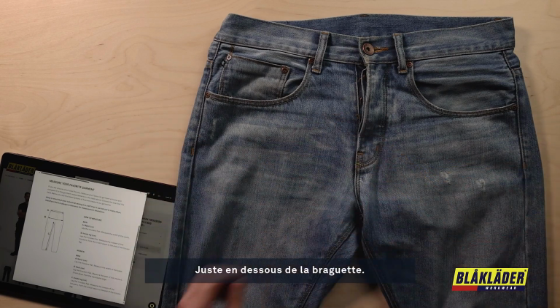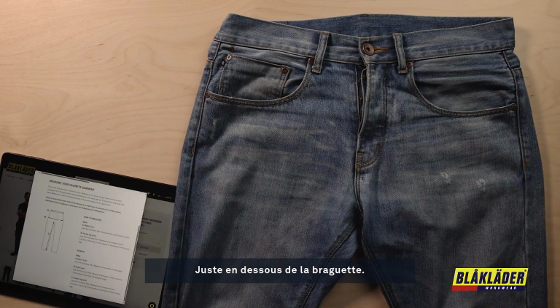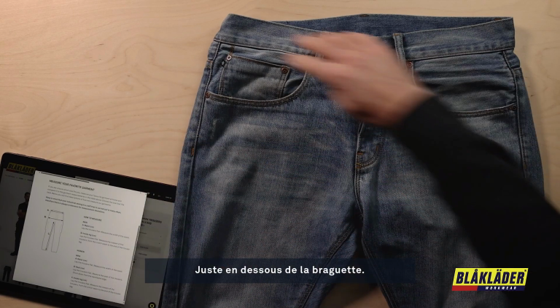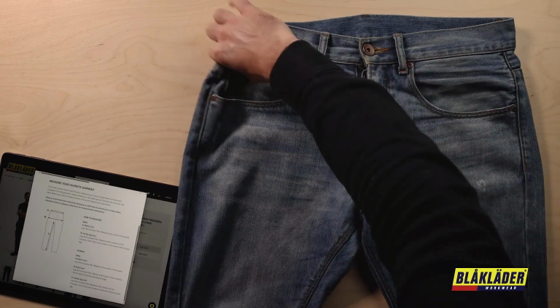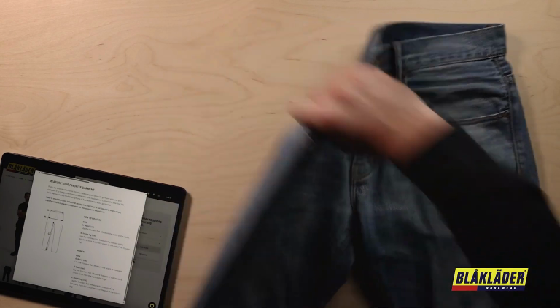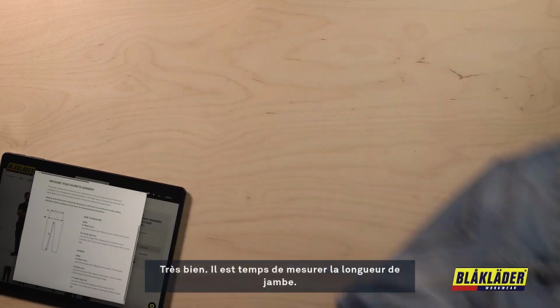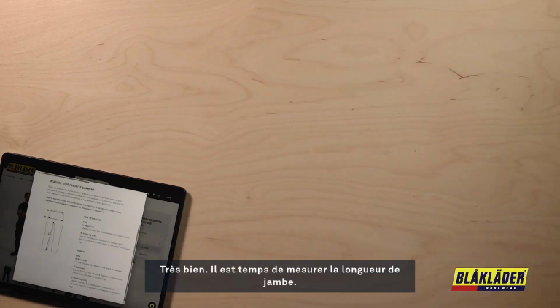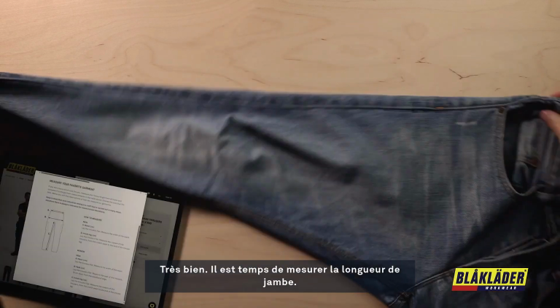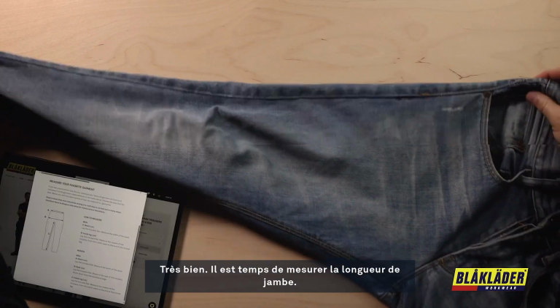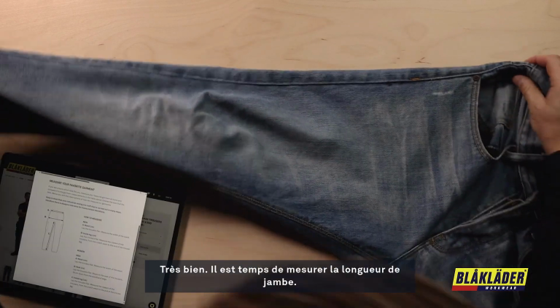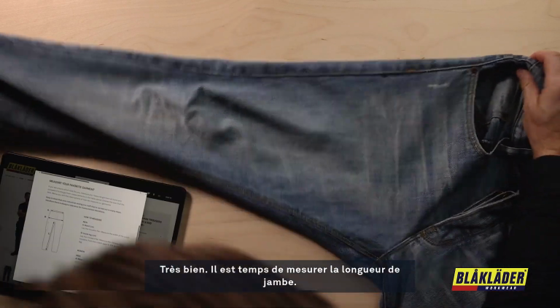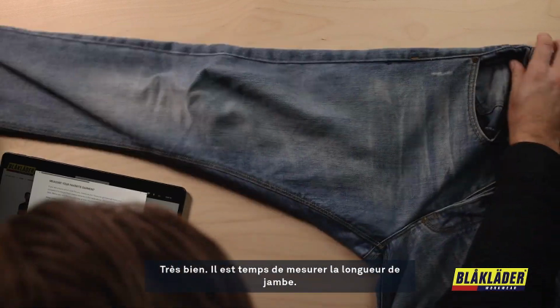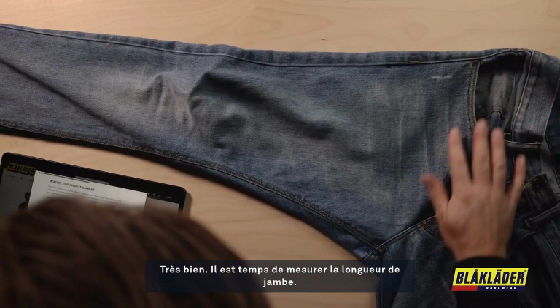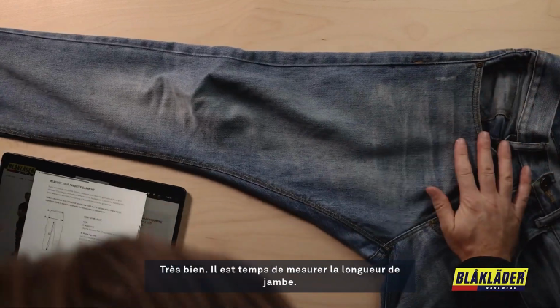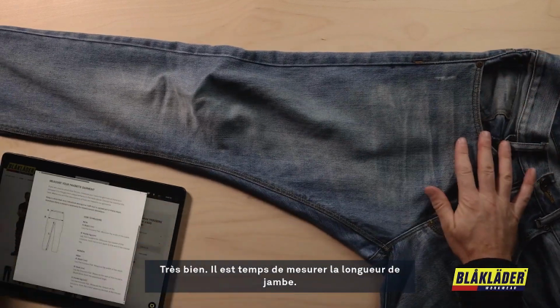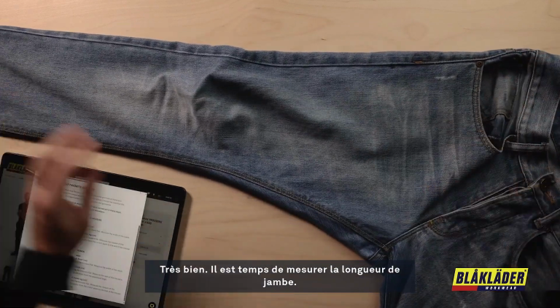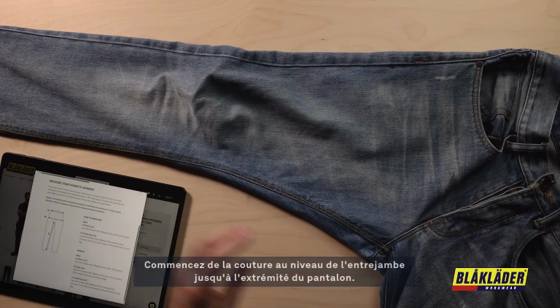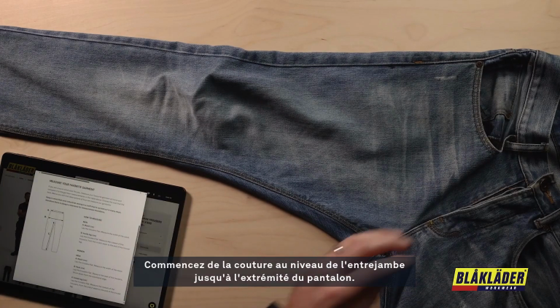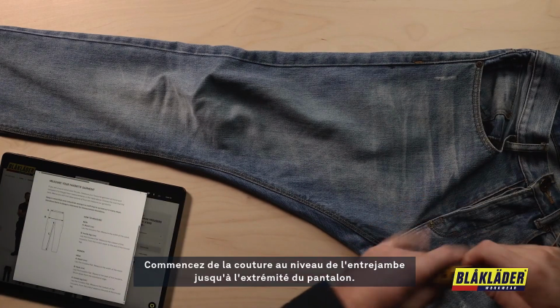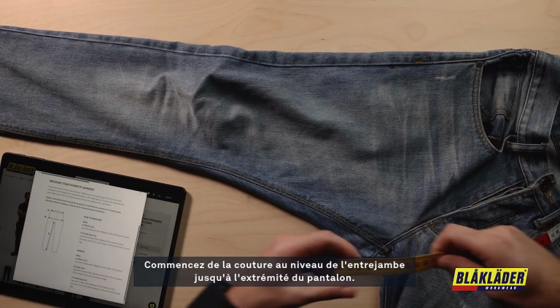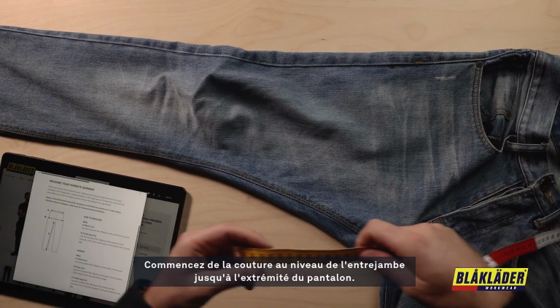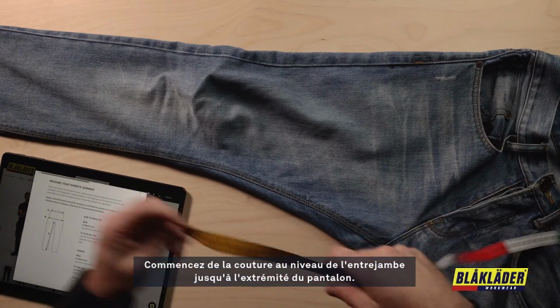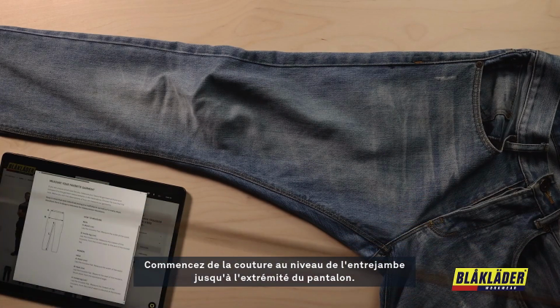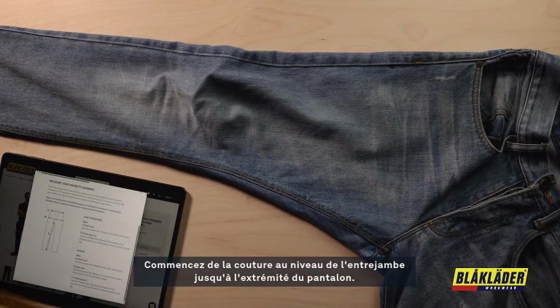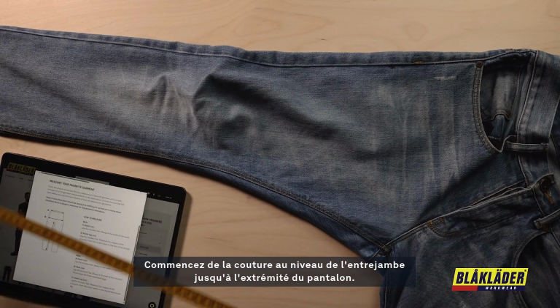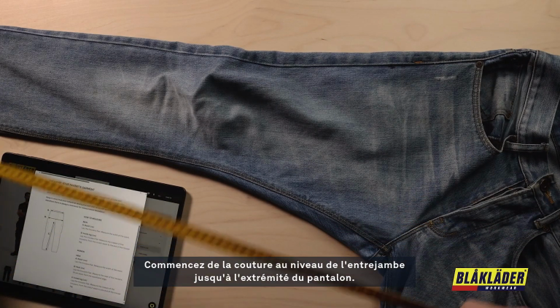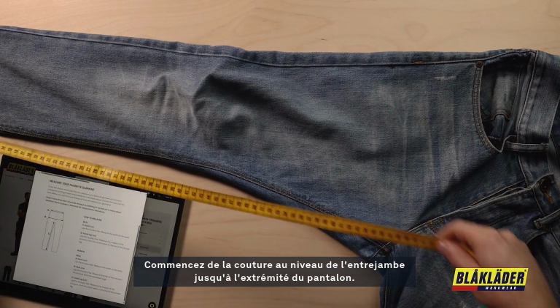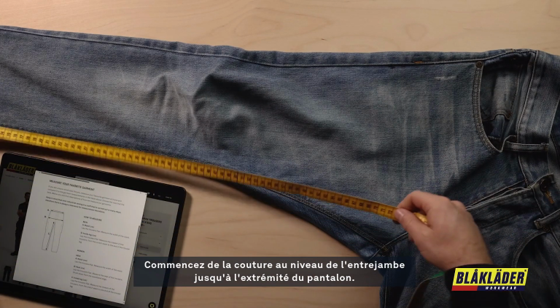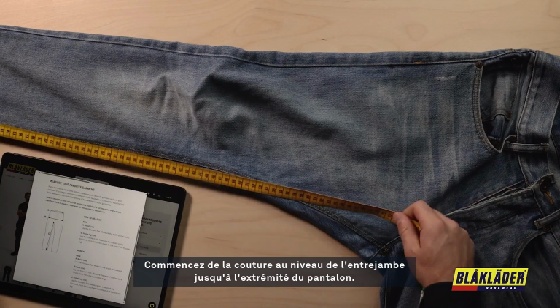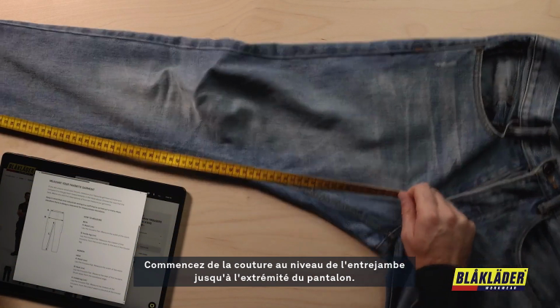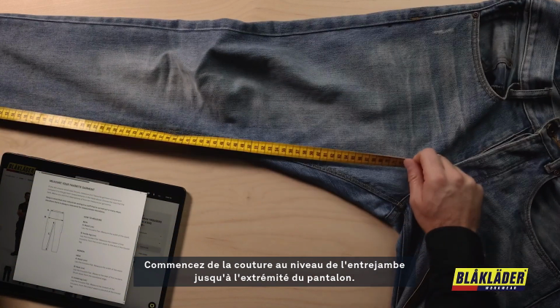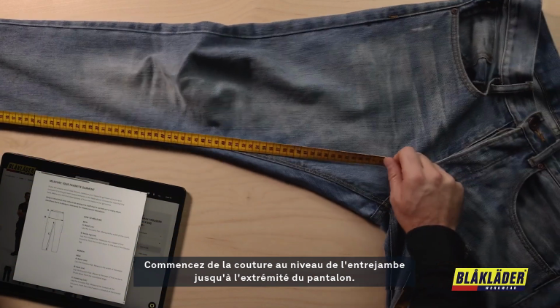Now it's time to check the inside leg. Measure the inseam of the trousers from the crotch seam to the end of the trouser leg.